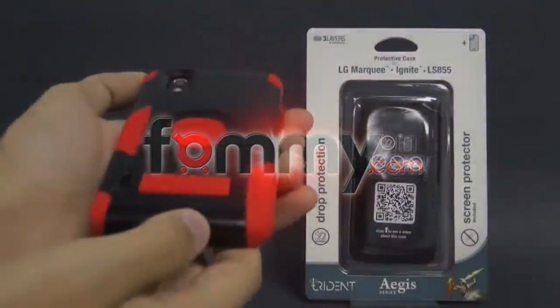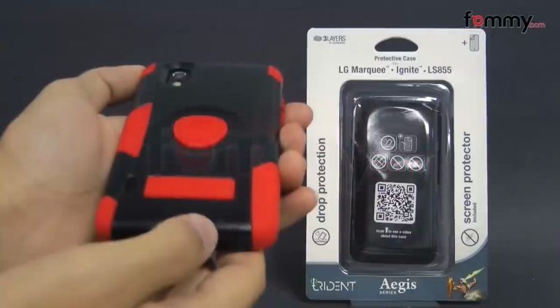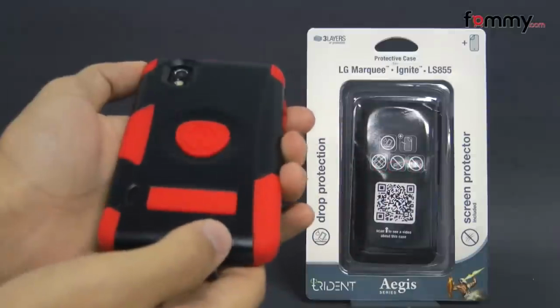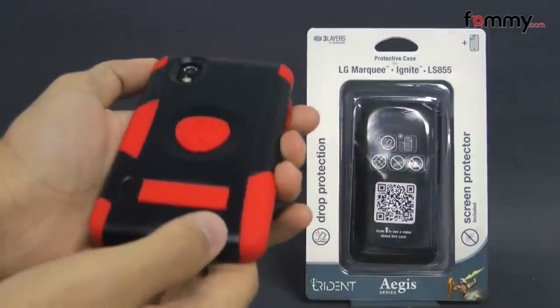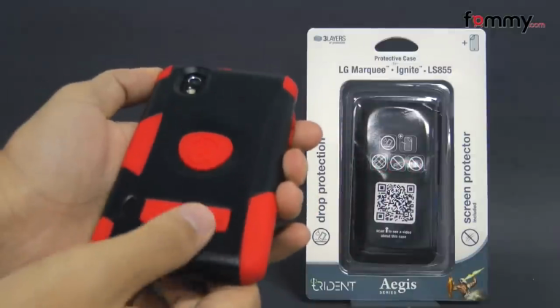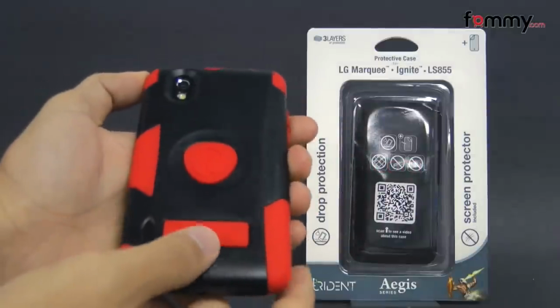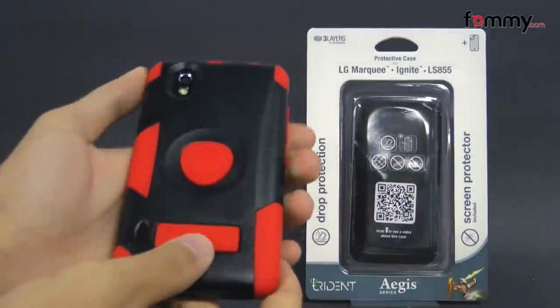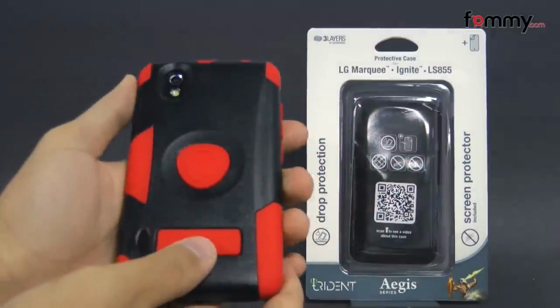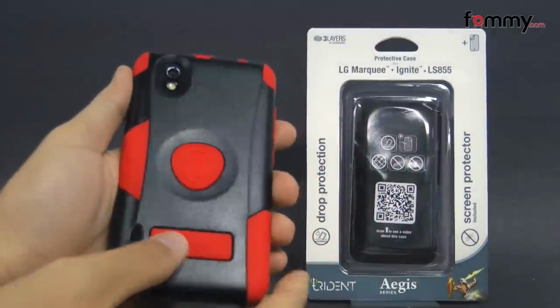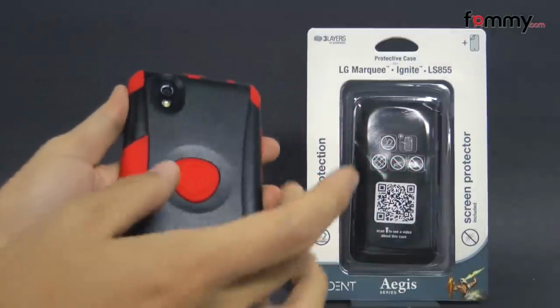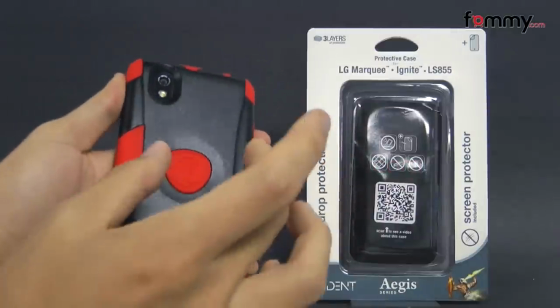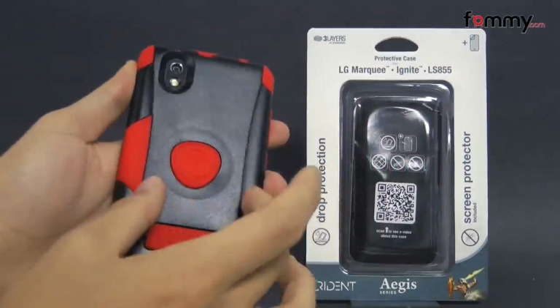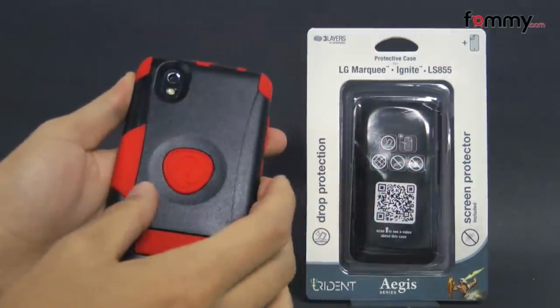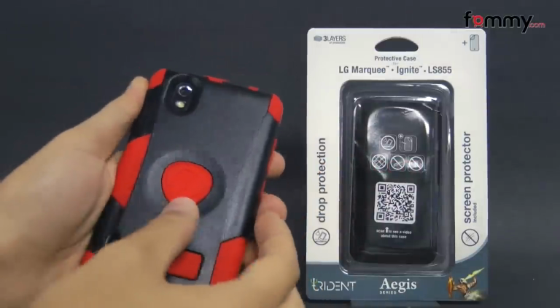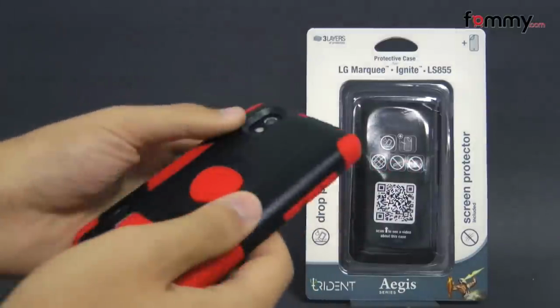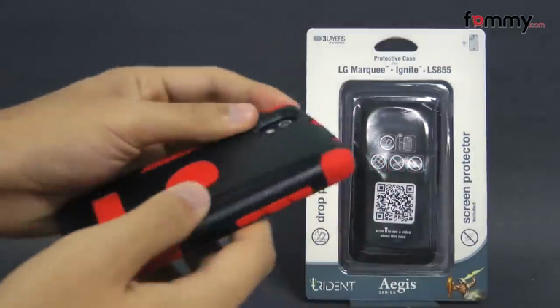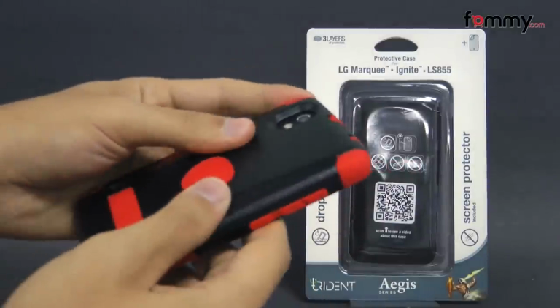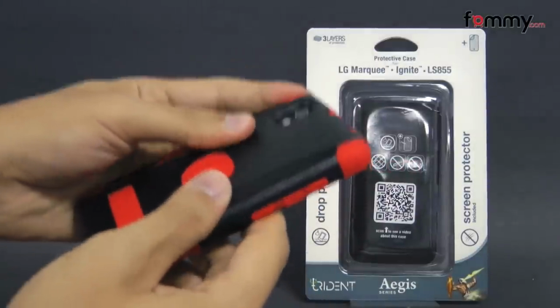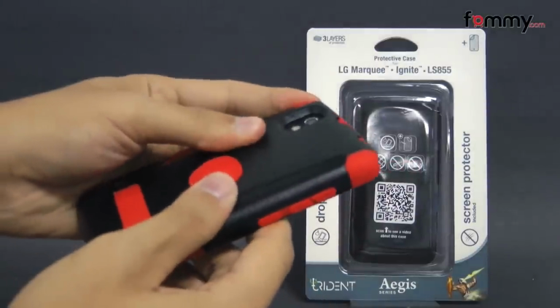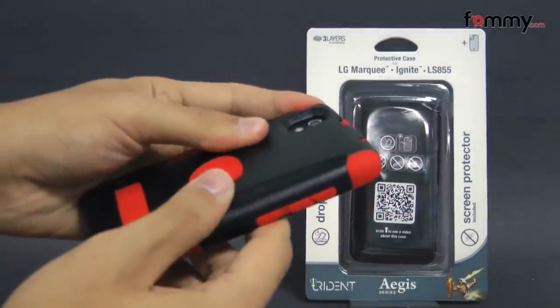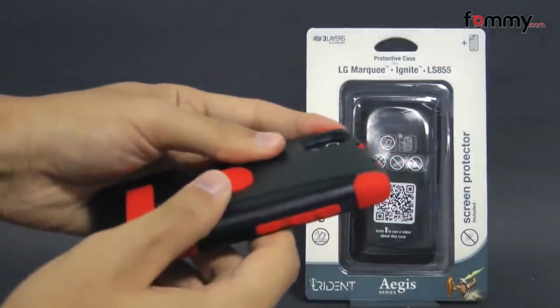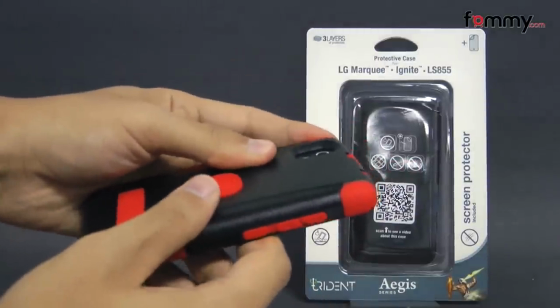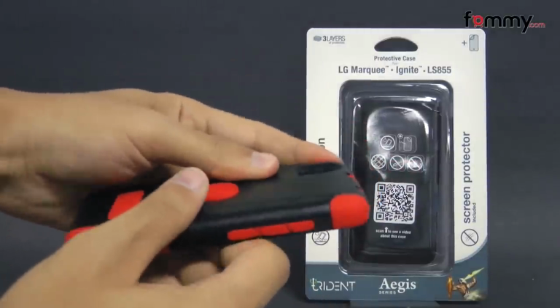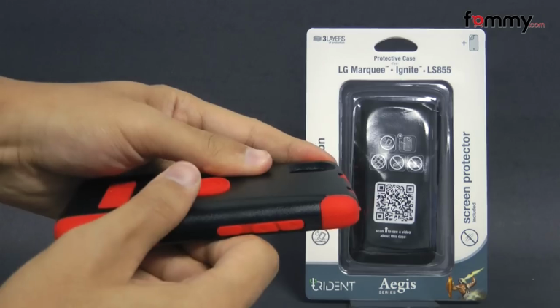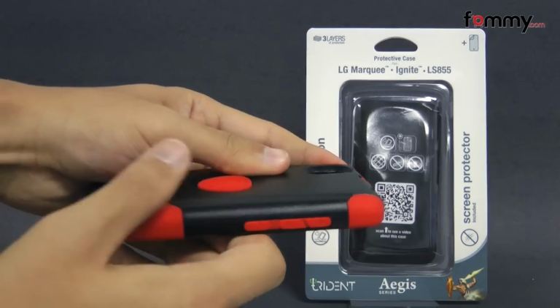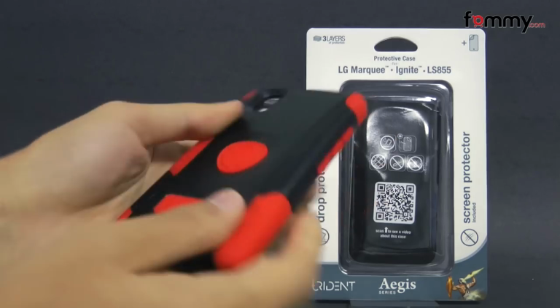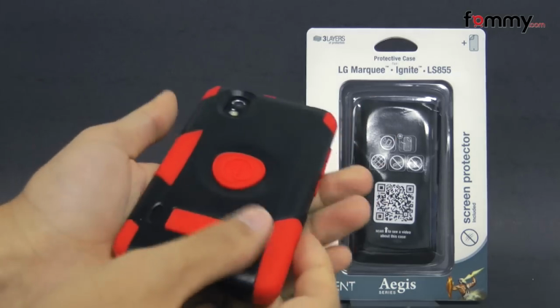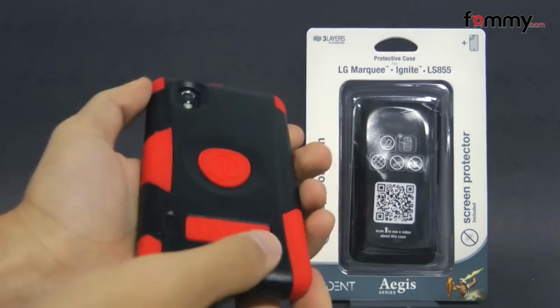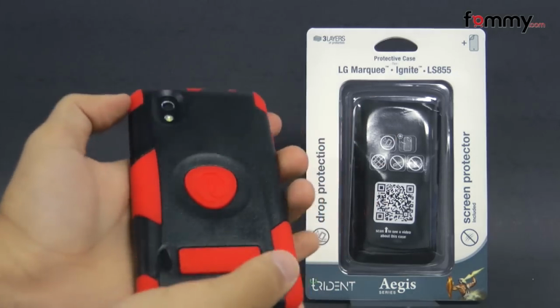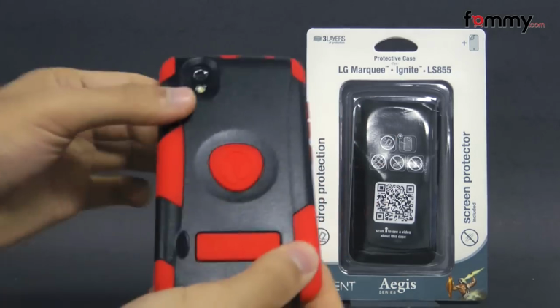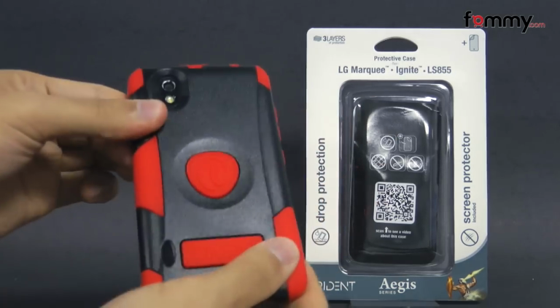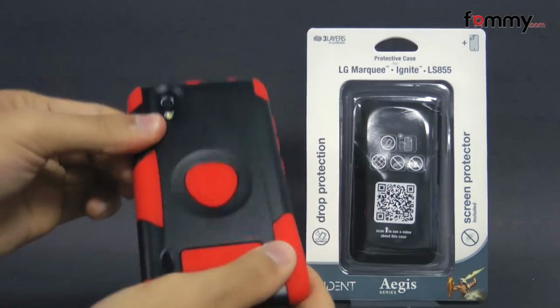Hey guys, Nick with Fami here, and today we're taking a look at the Trident Aegis for the LG Marquee. This is the red and black version, and it's also available in solid black as well.